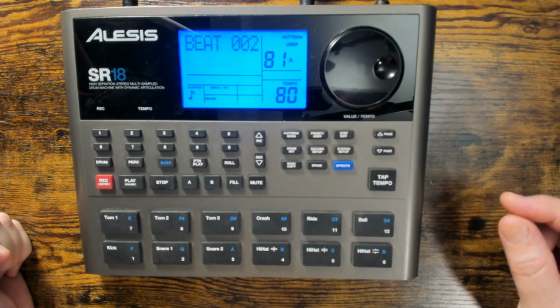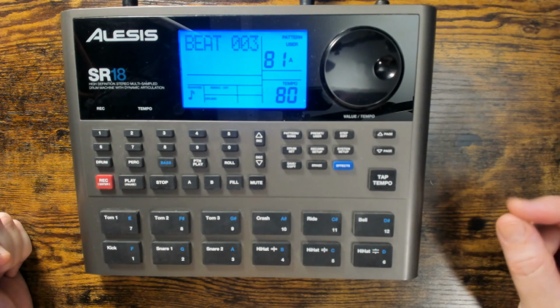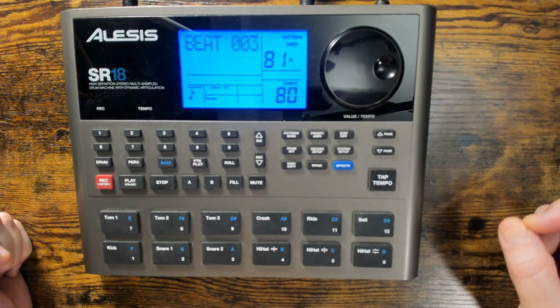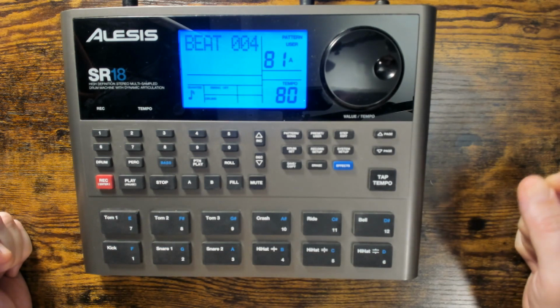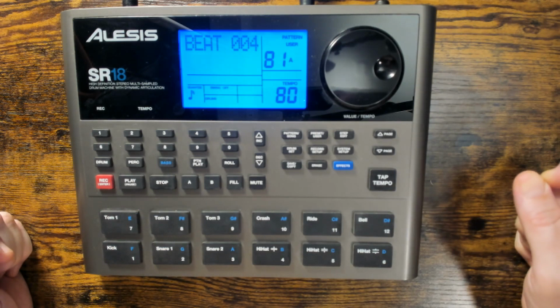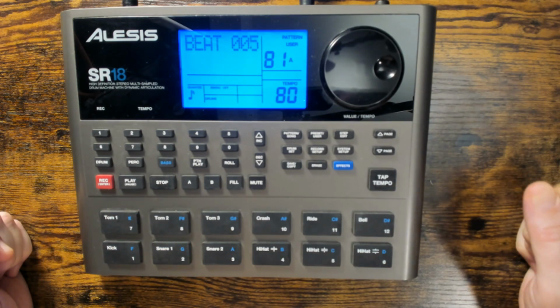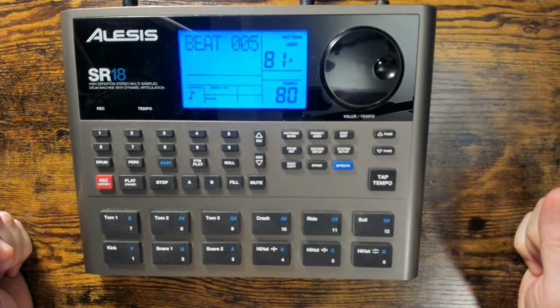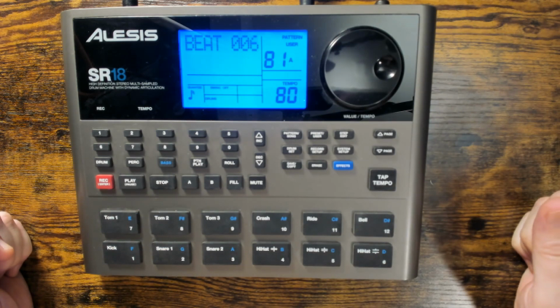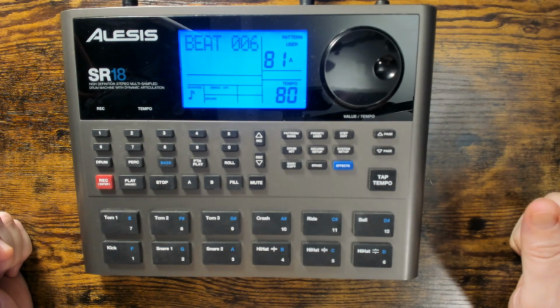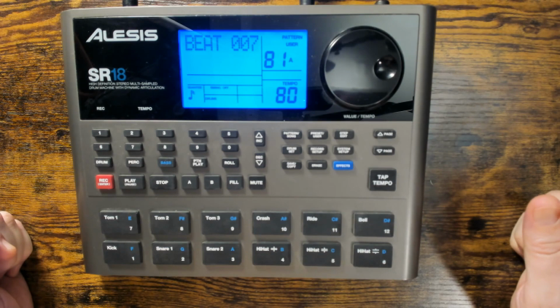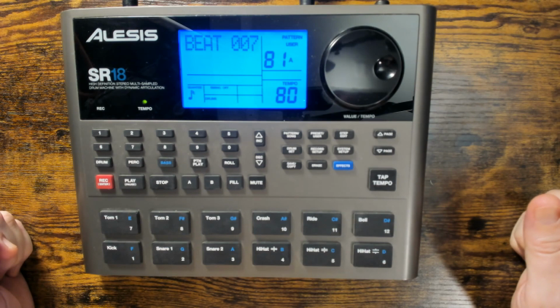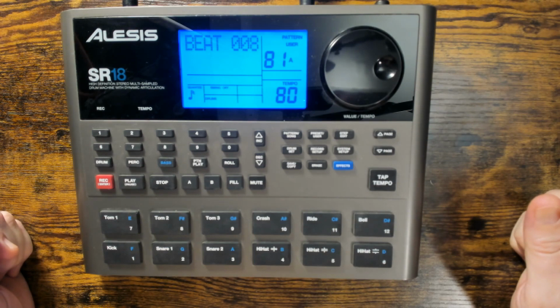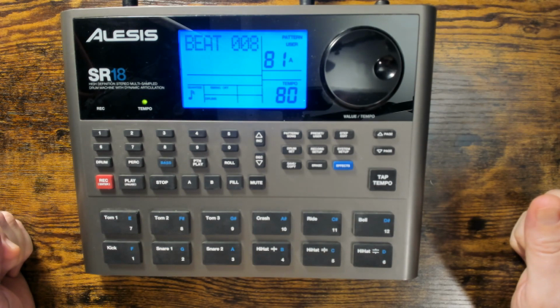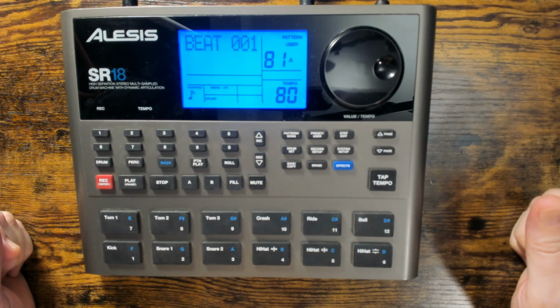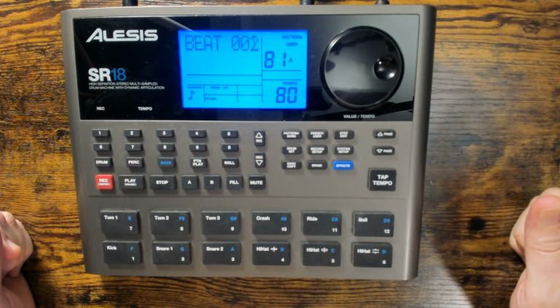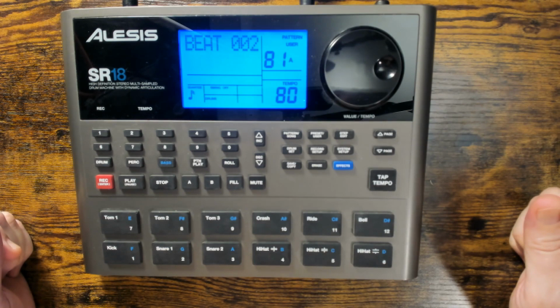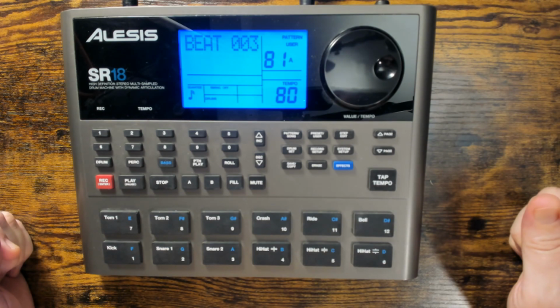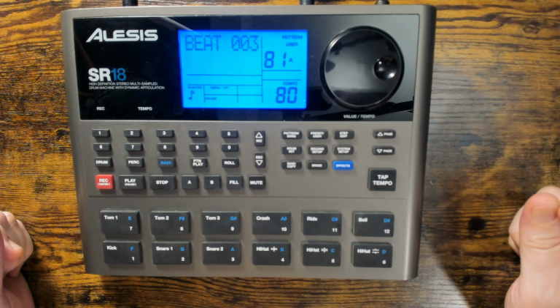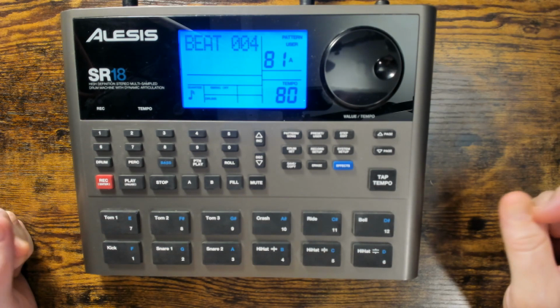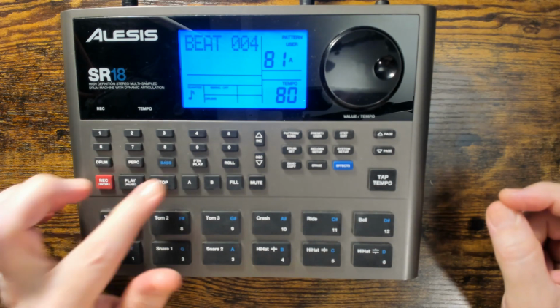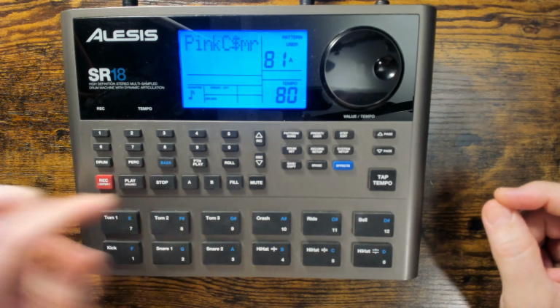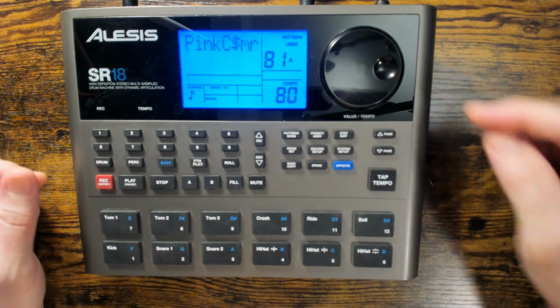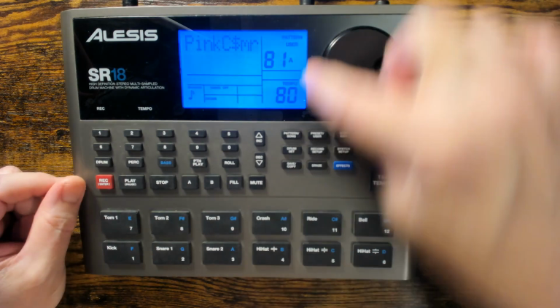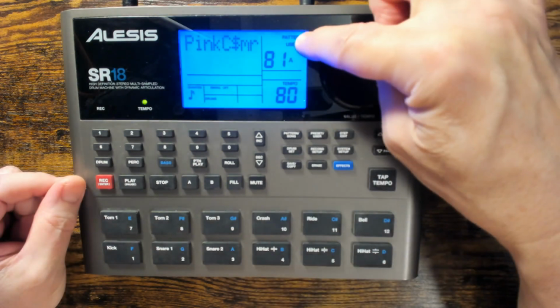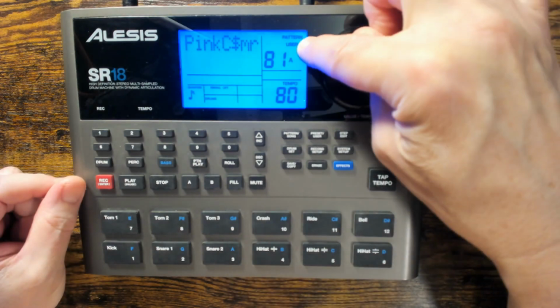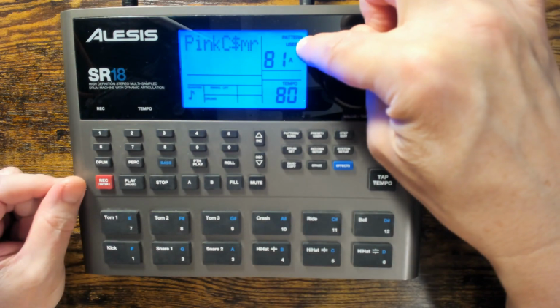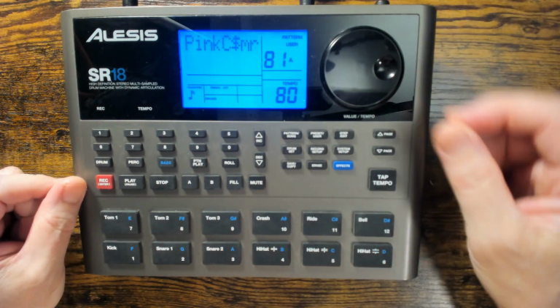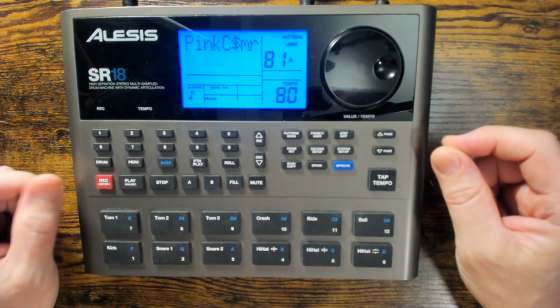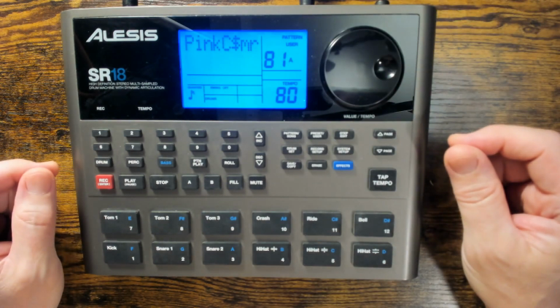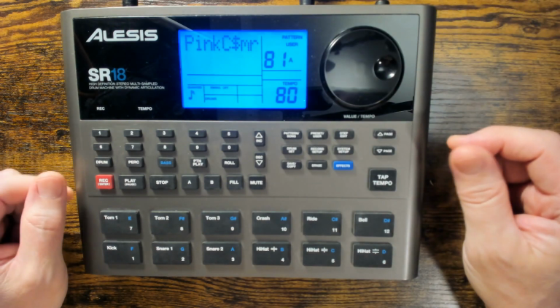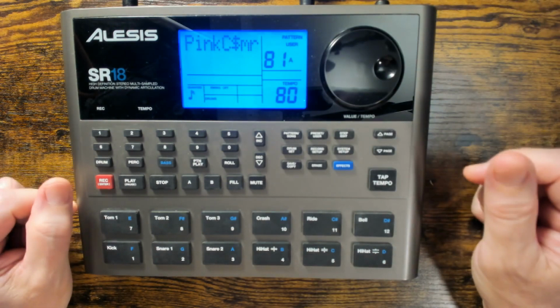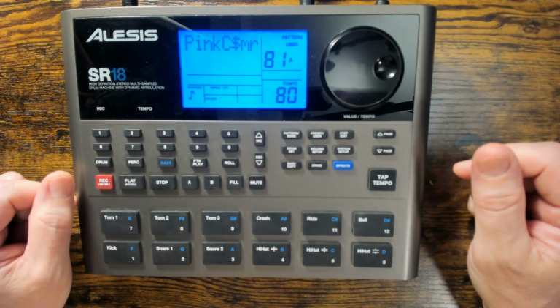Hi everybody, in this video we're going to have a quick look at how to backup and save your patterns in the Alesis SR18. First thing we're going to do, make sure we're in user, so preset patterns cannot be saved.